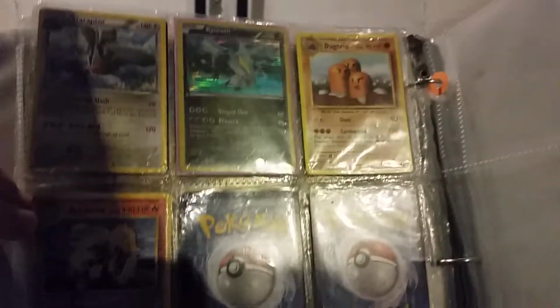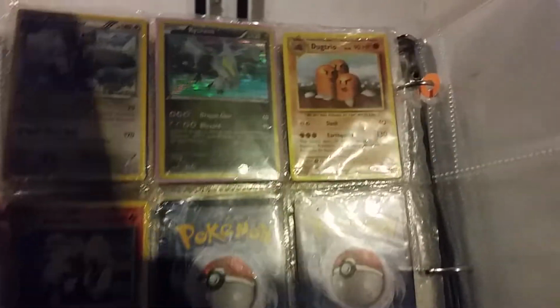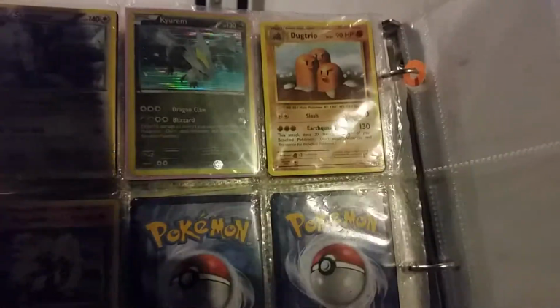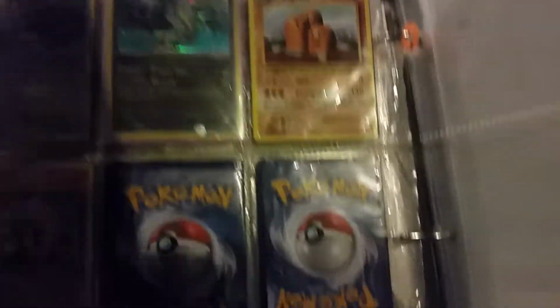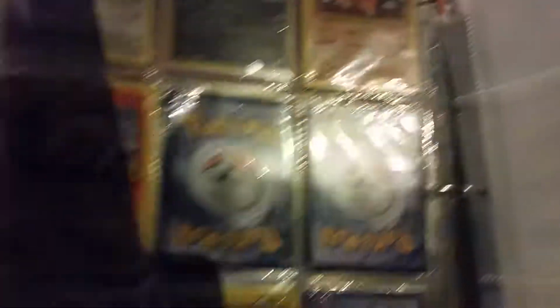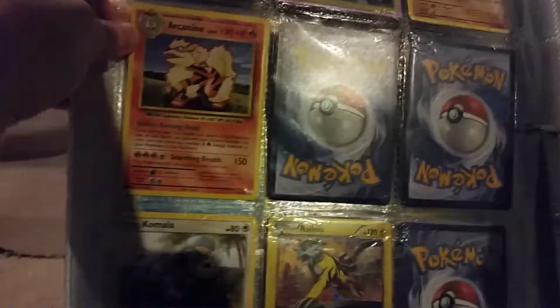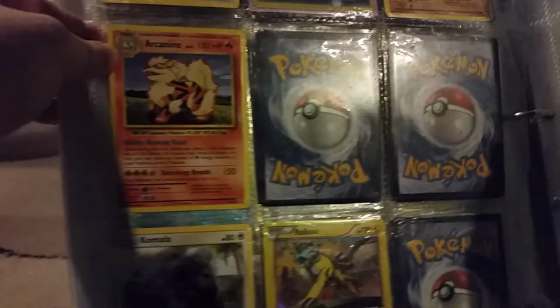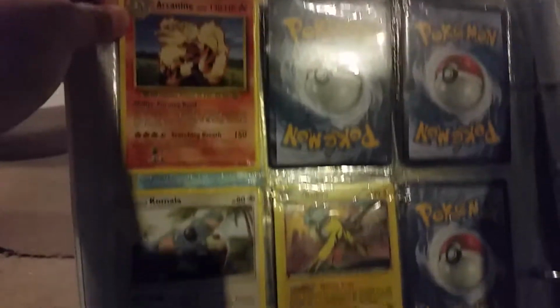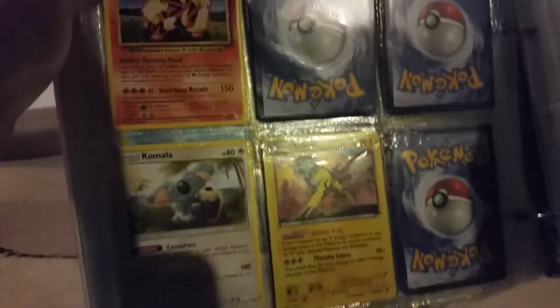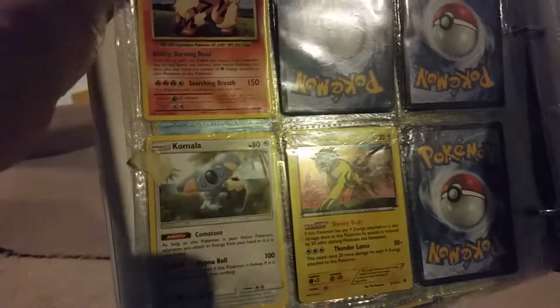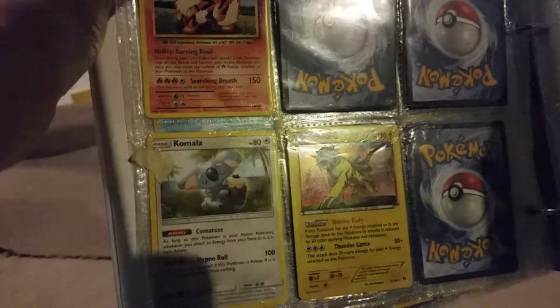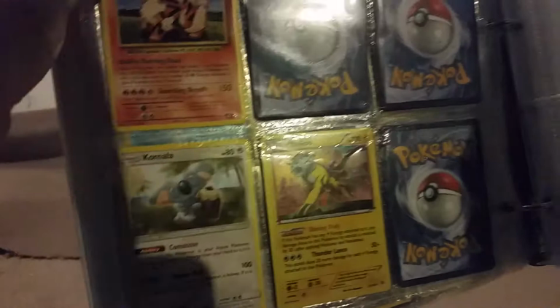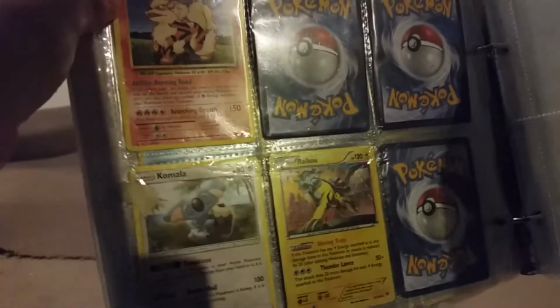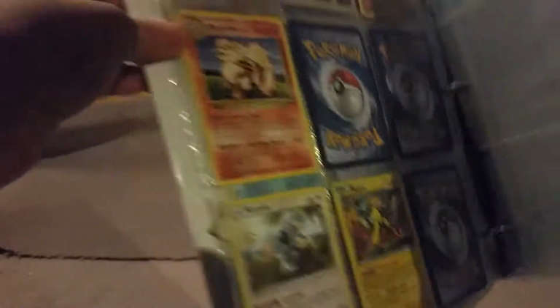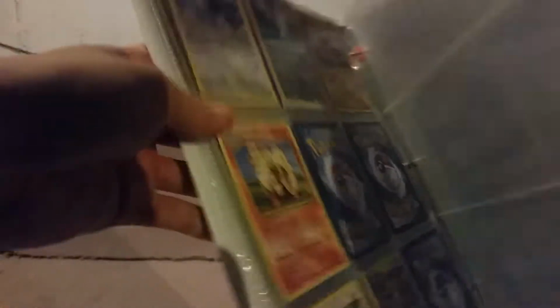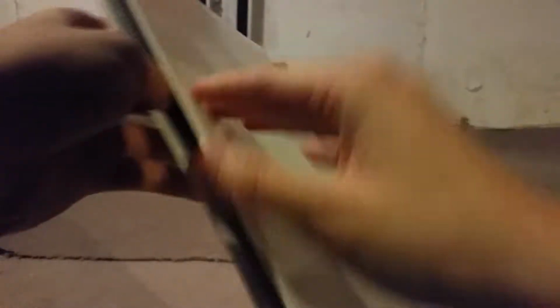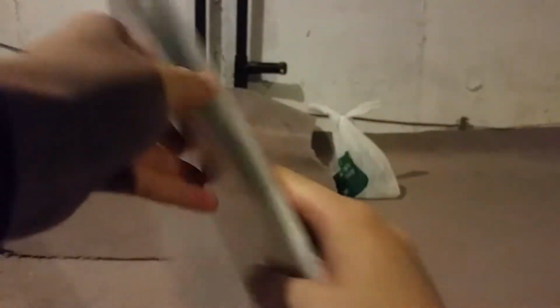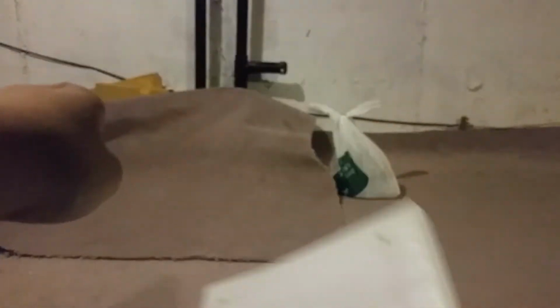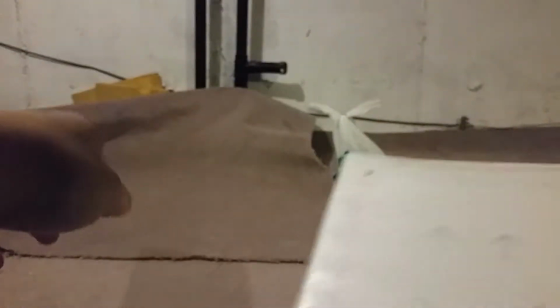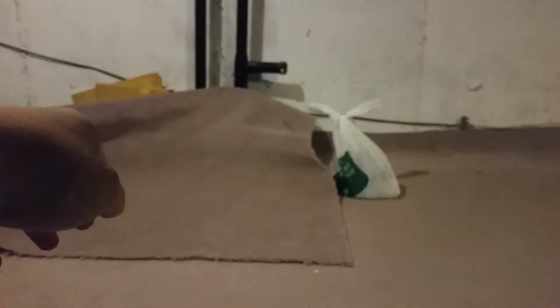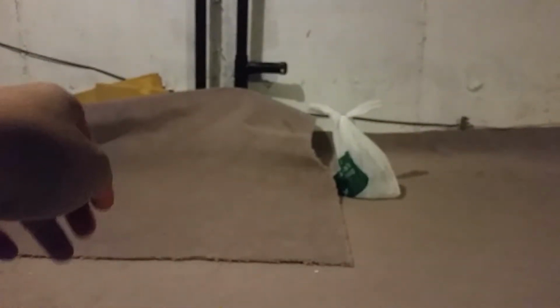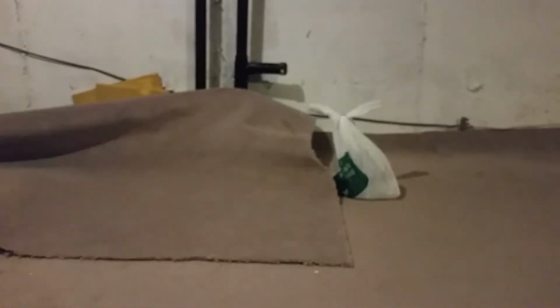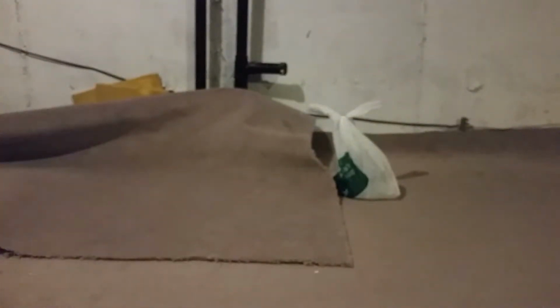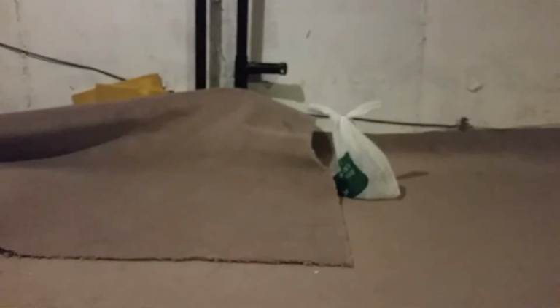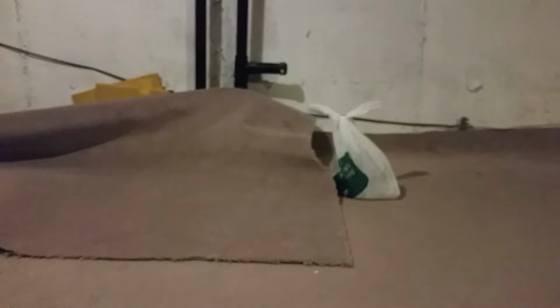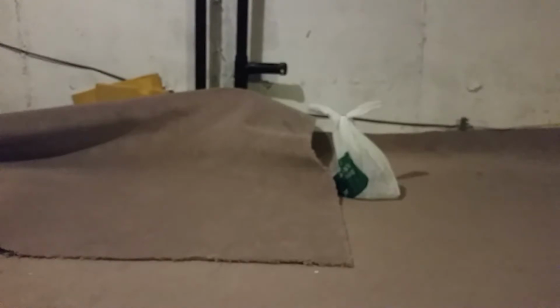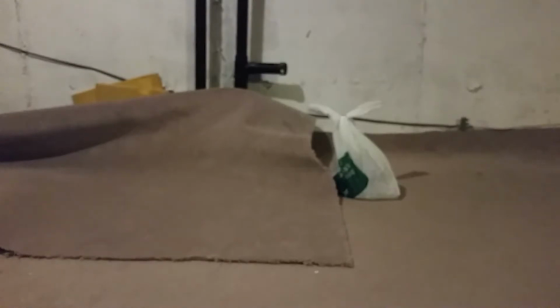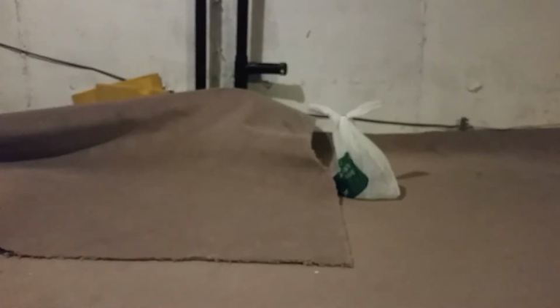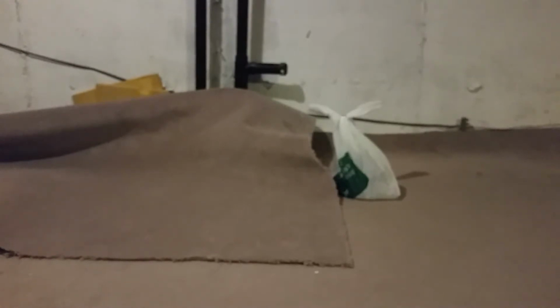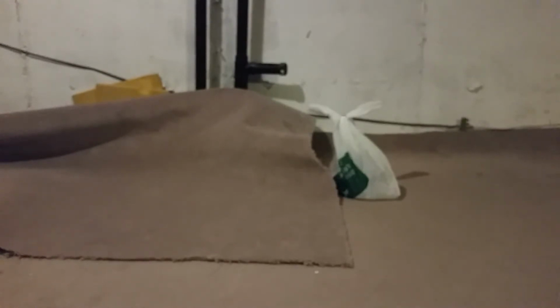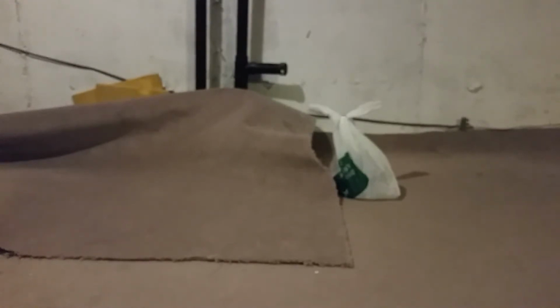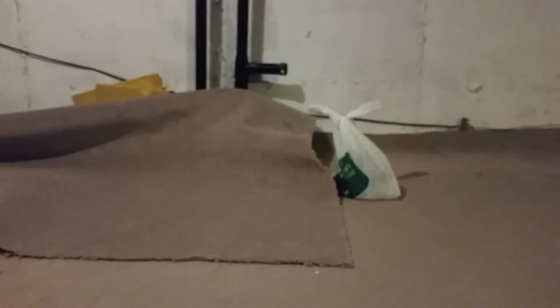Starraptor, Kyurum, Dugtrio, Arcanine, Kamala, and Rhyko. That wraps up my collection for January 2018. Thank you for watching — please like and subscribe.